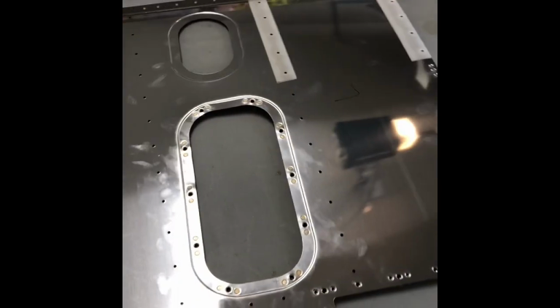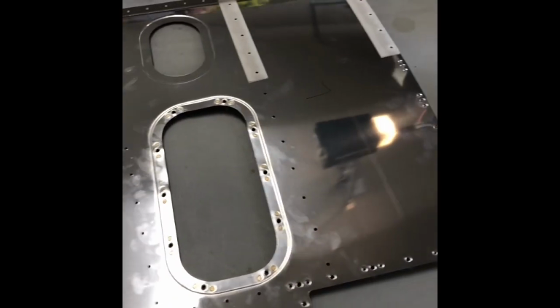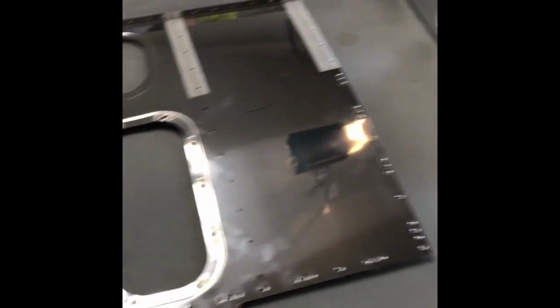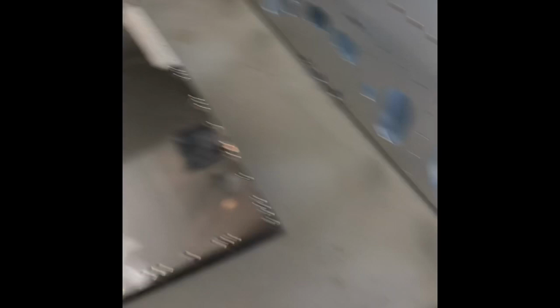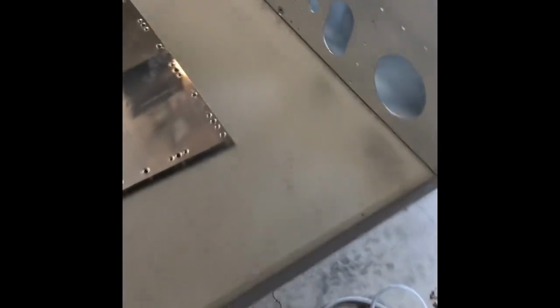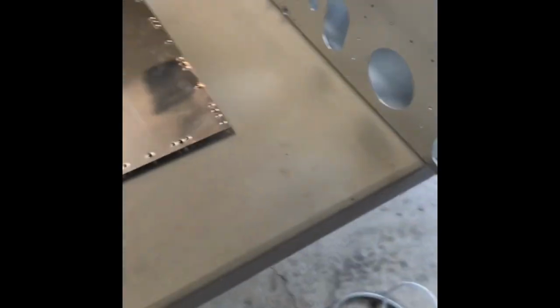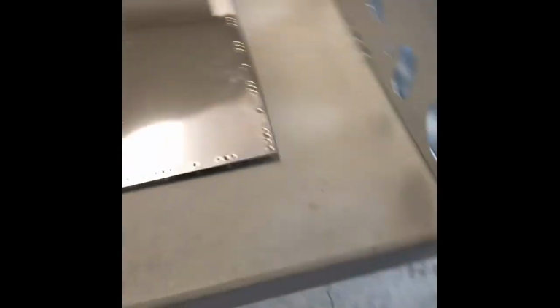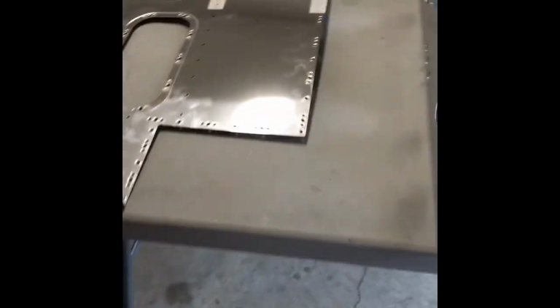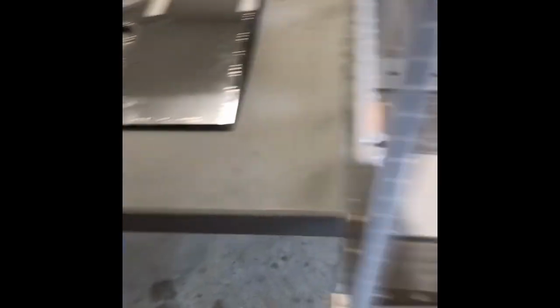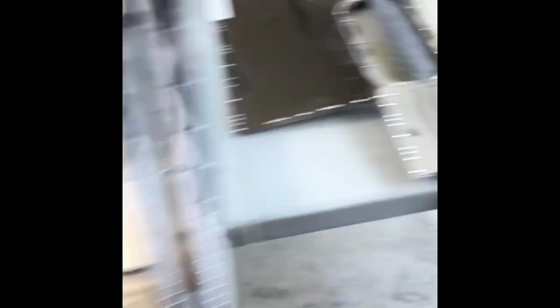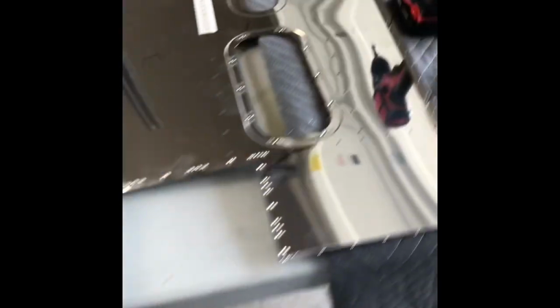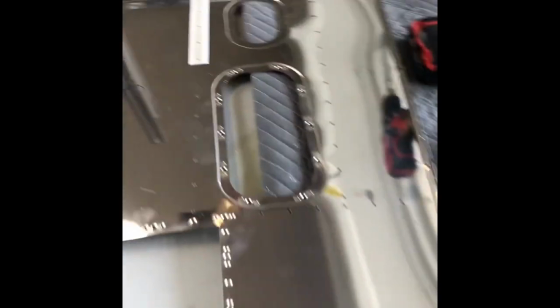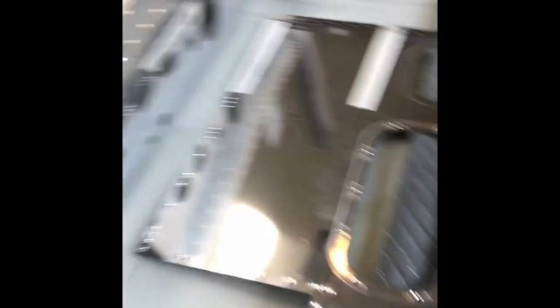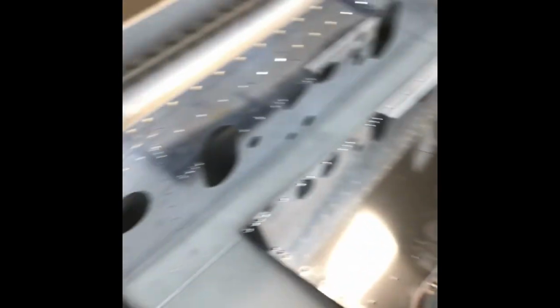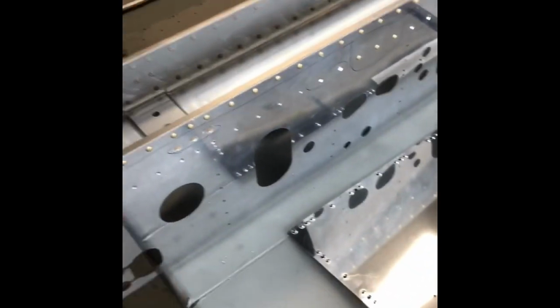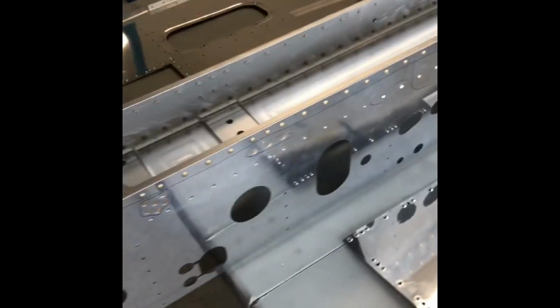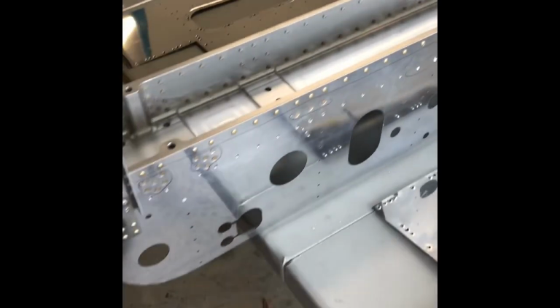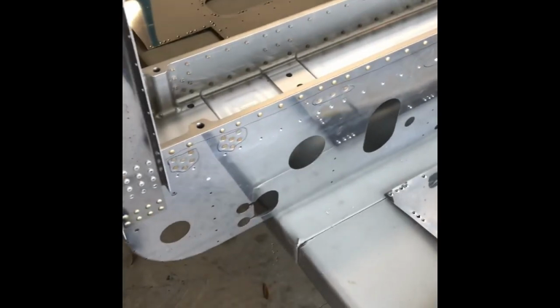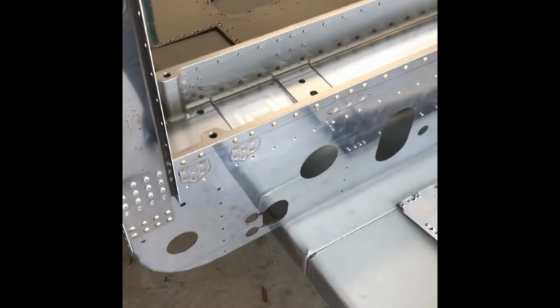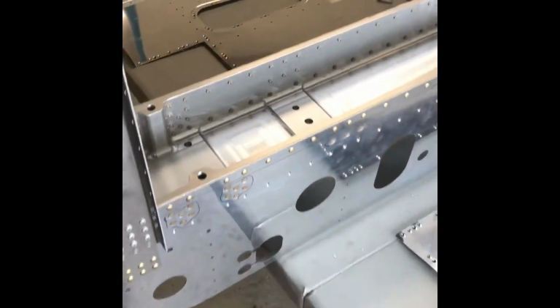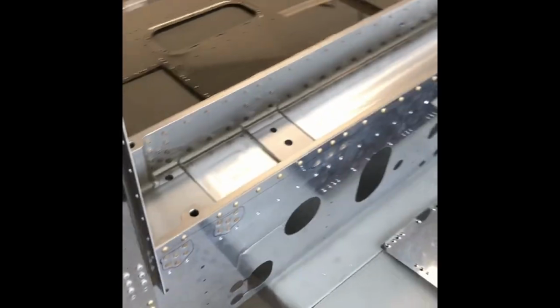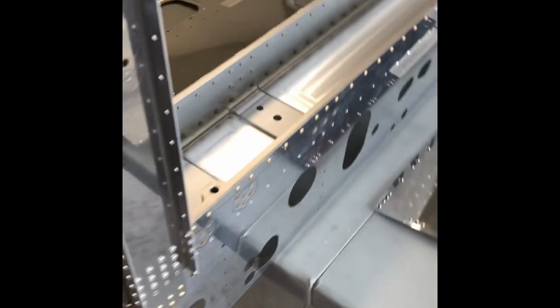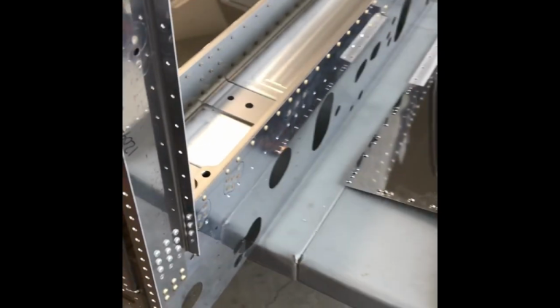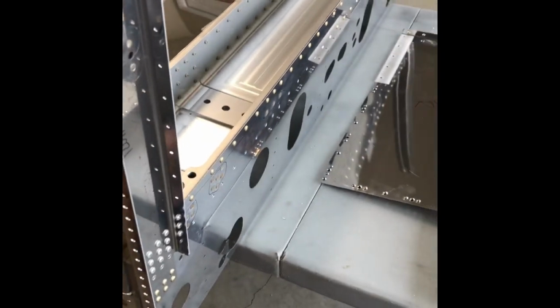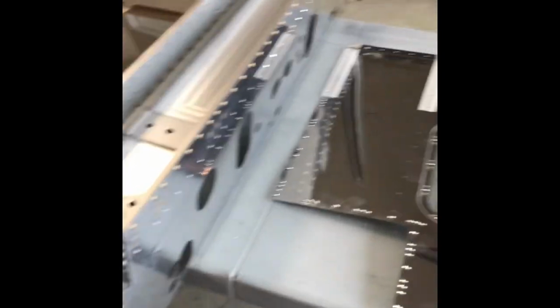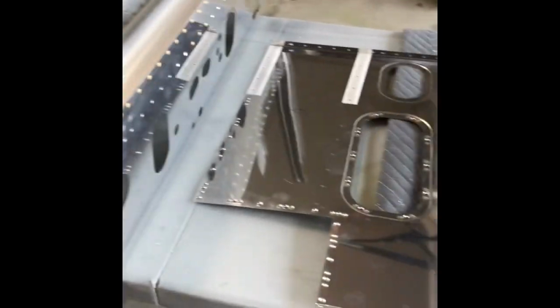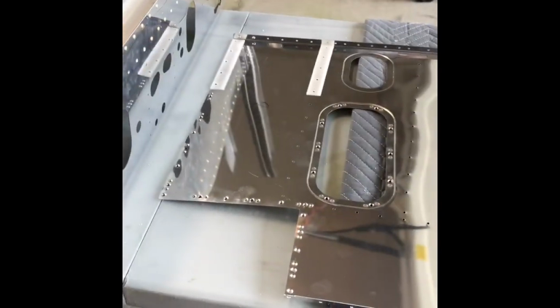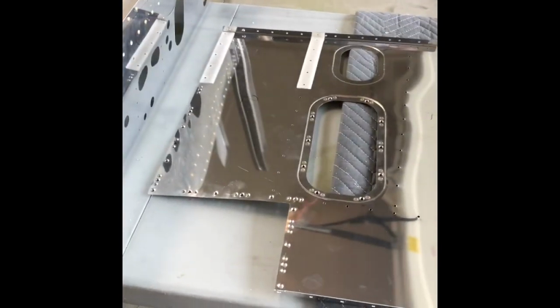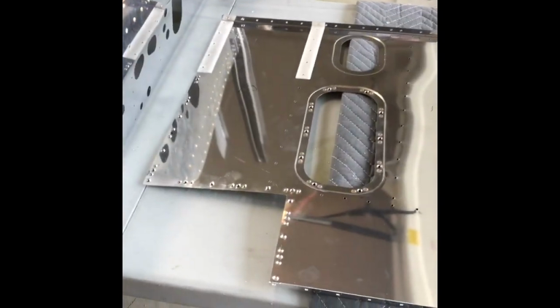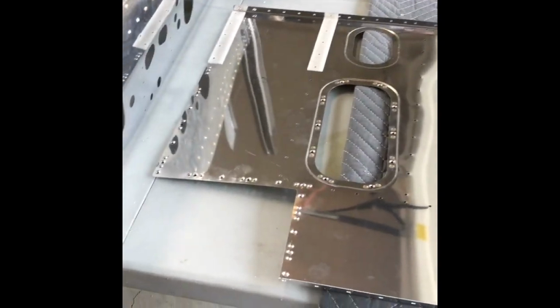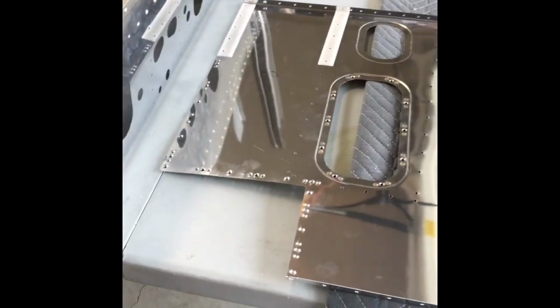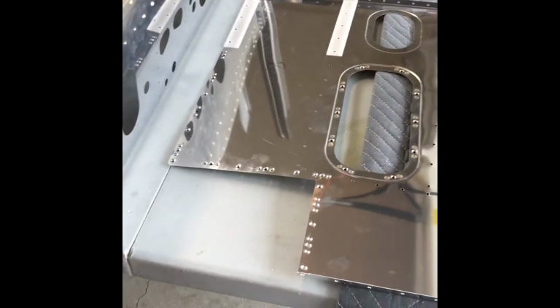Now we're going to attach these and rivet them onto the main spar here, the center spar, and go from there.